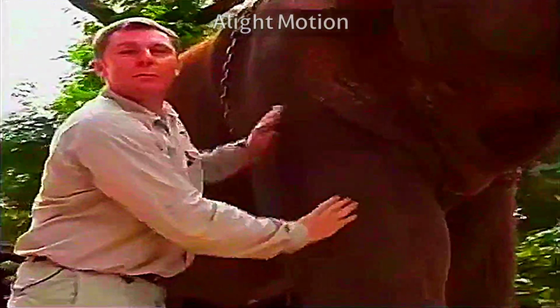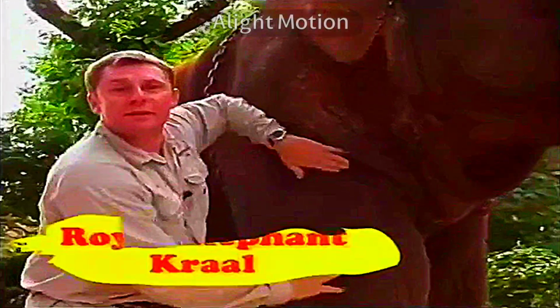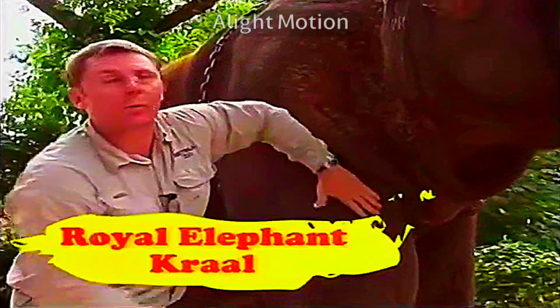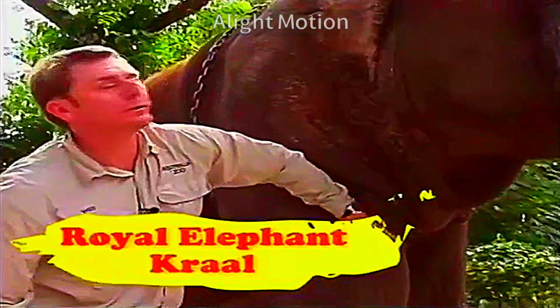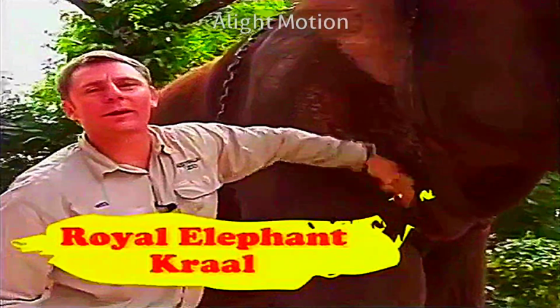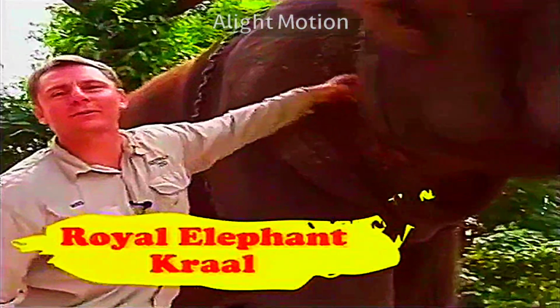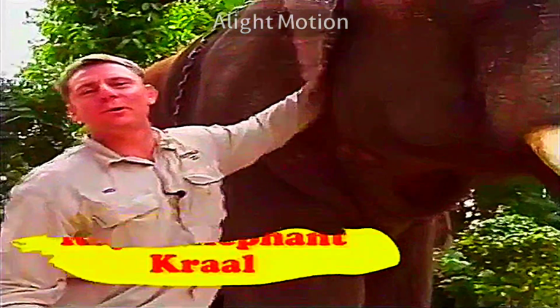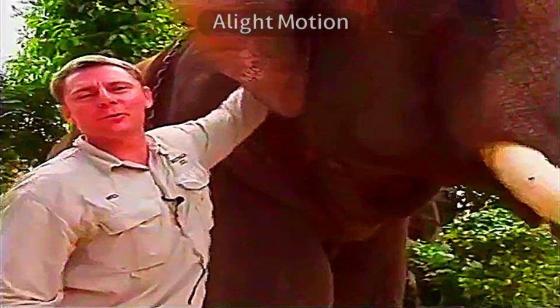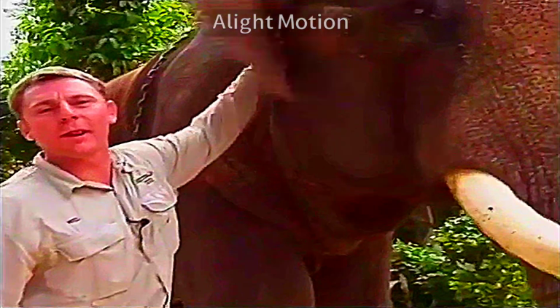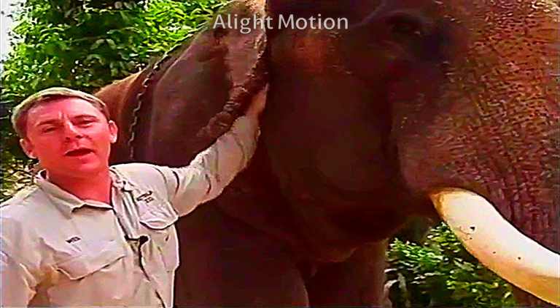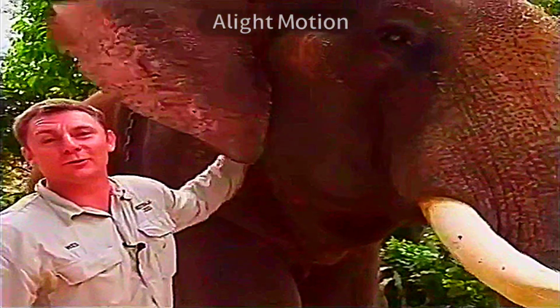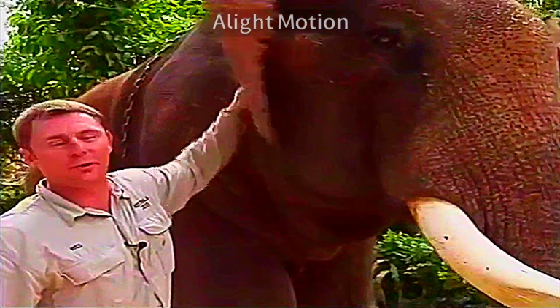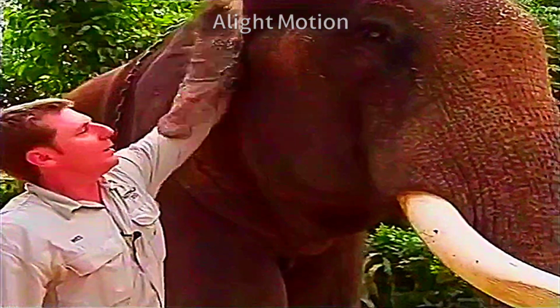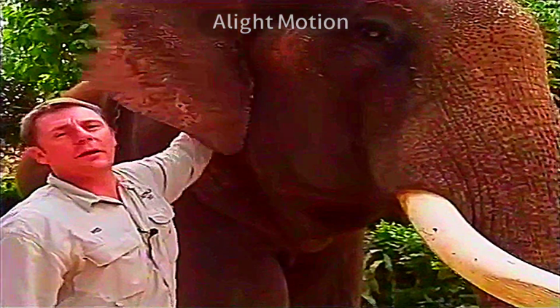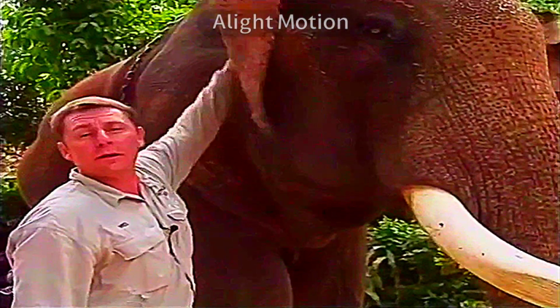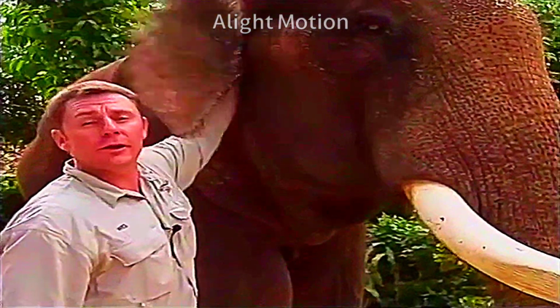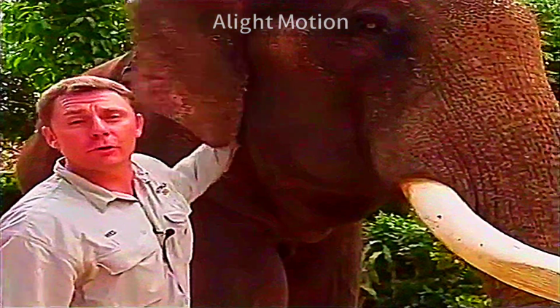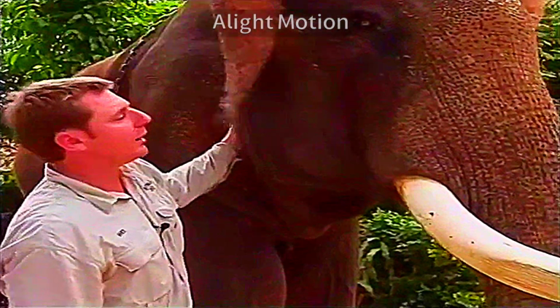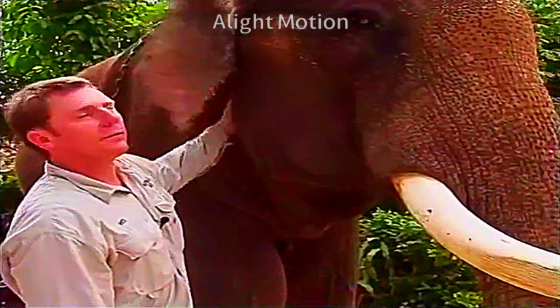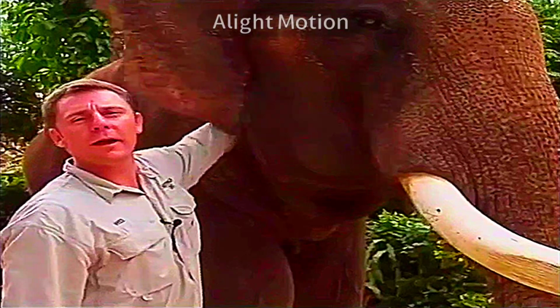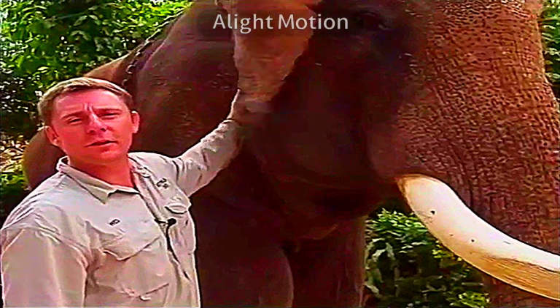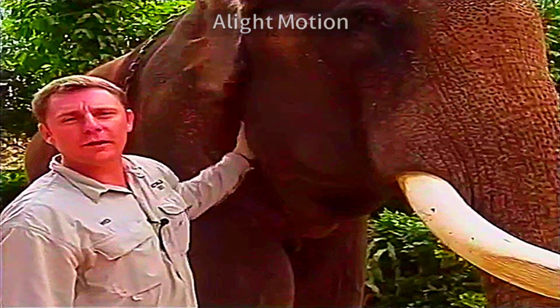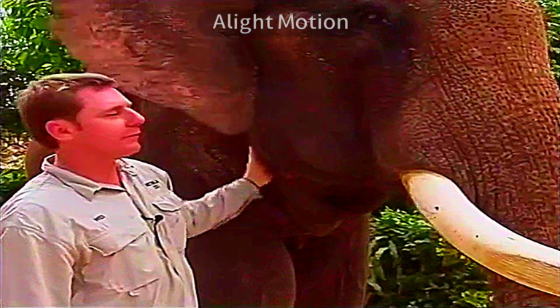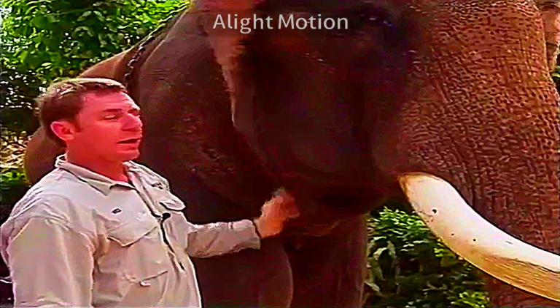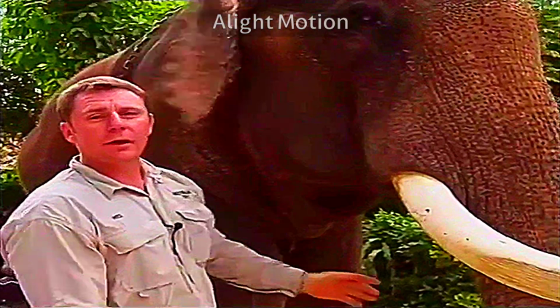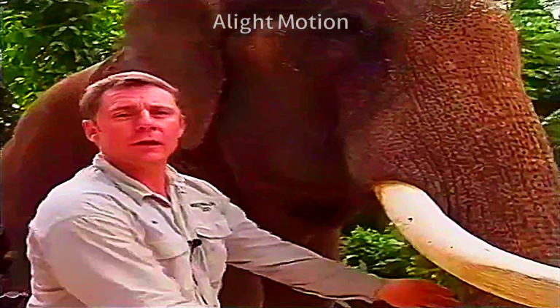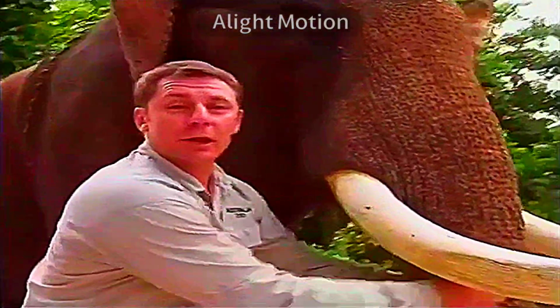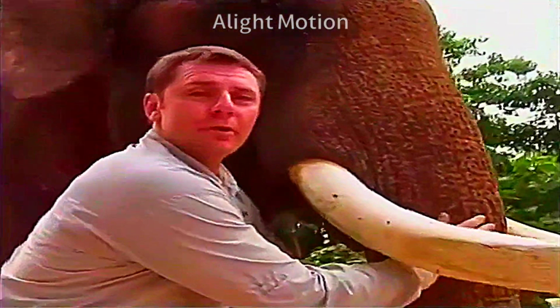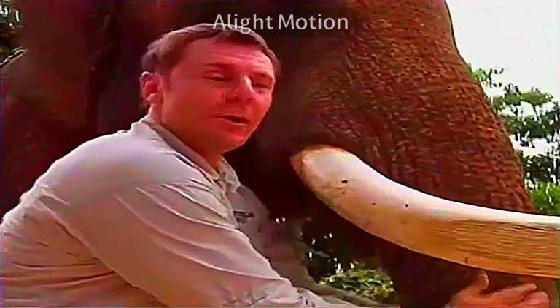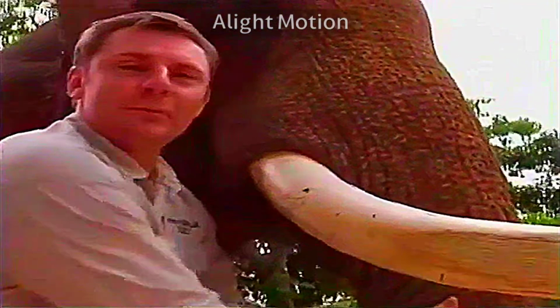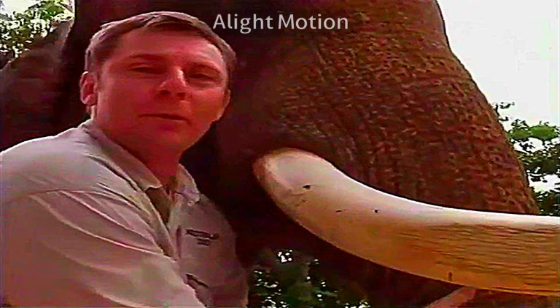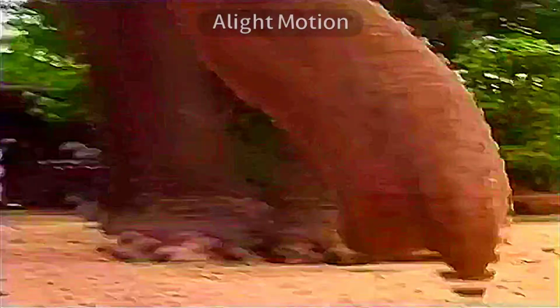There's not many places in the world where you can get this close and personal with a bull elephant without getting stomped on. But here at the Iudia Royal Corral, they do amazing stuff for training their elephants, and you're able to get really up close and personal with these big boys.